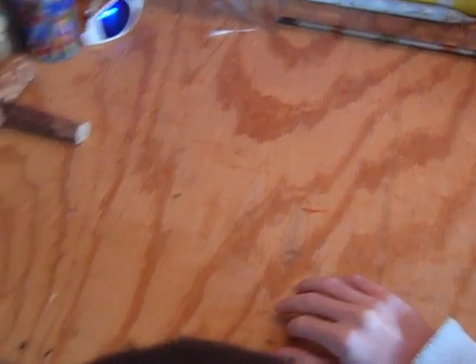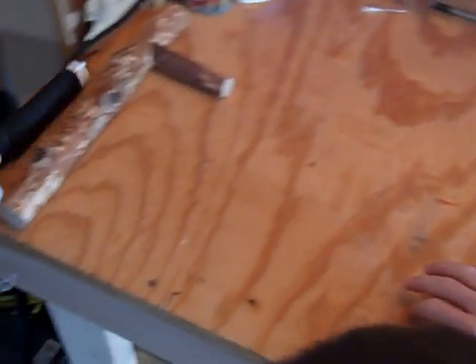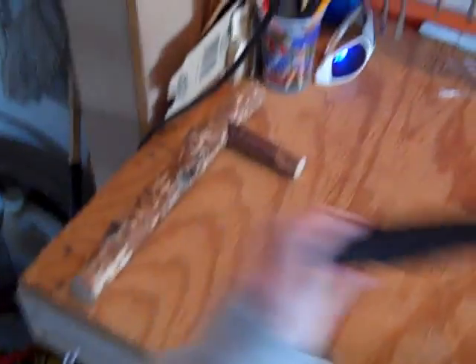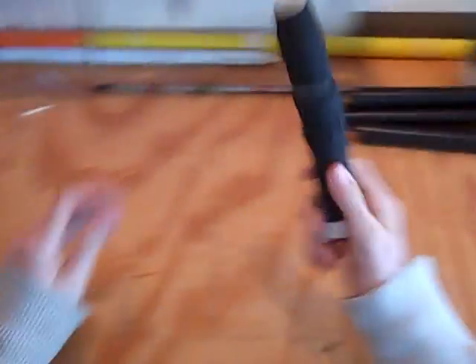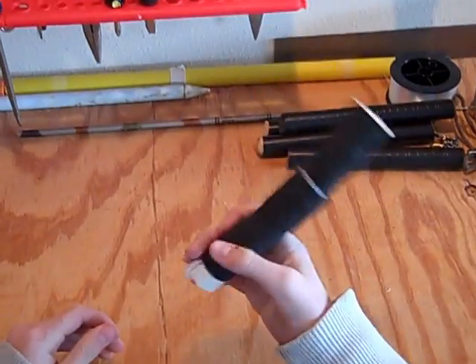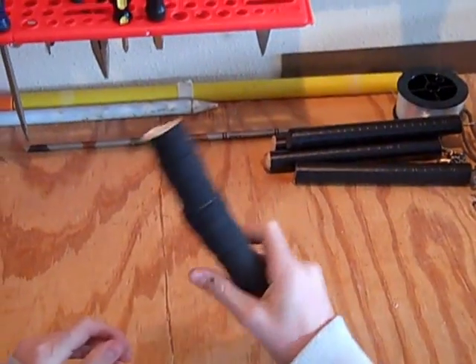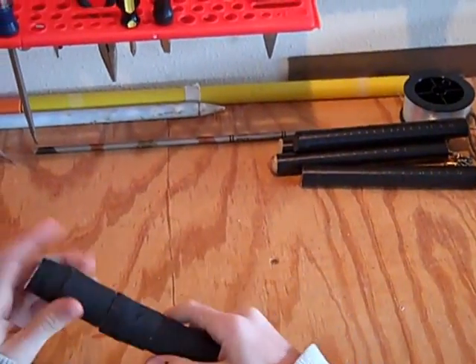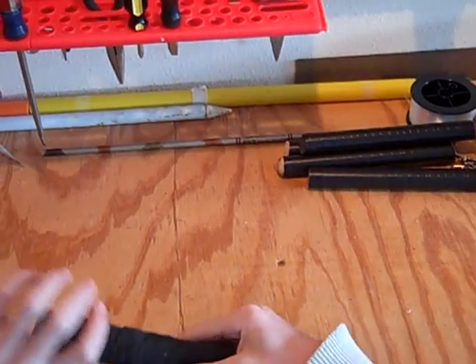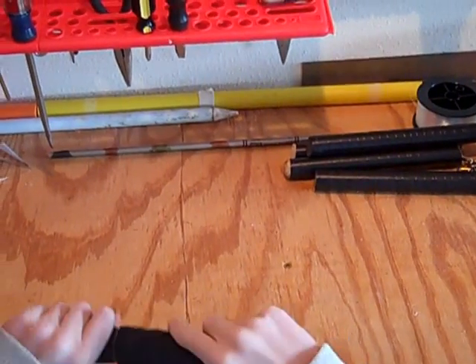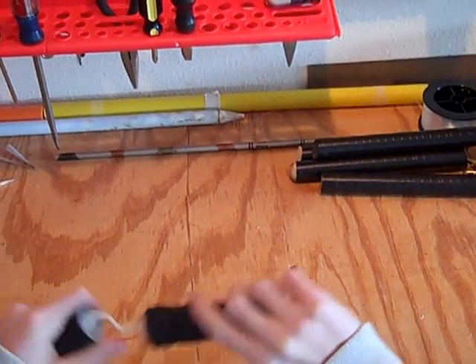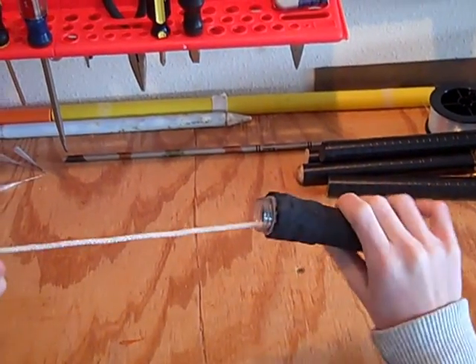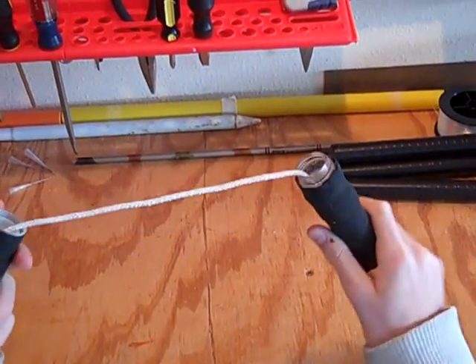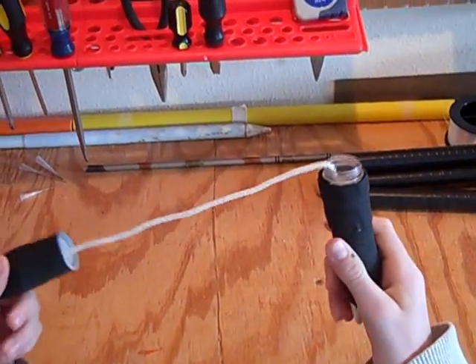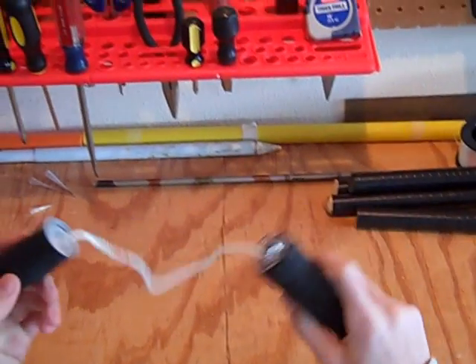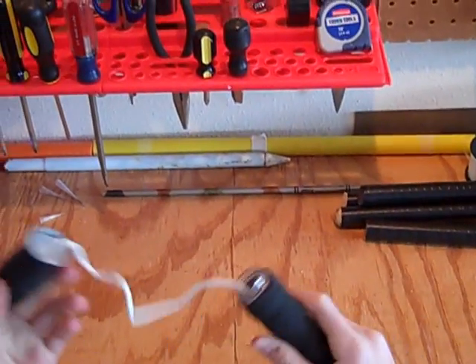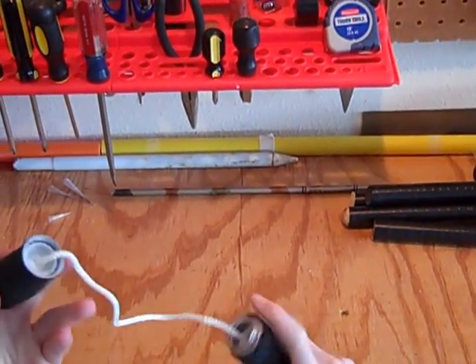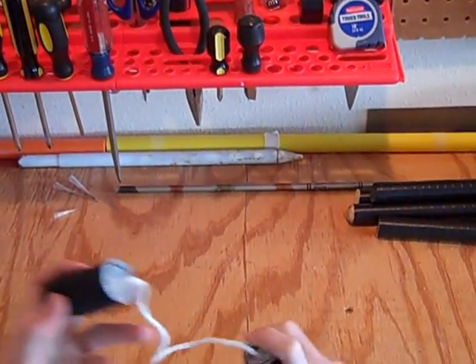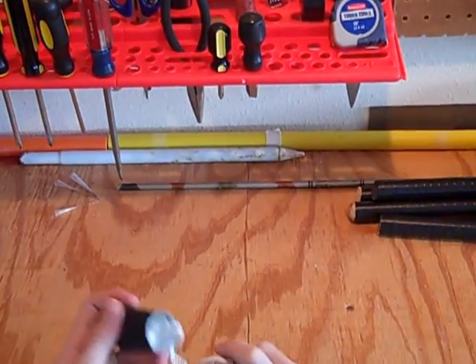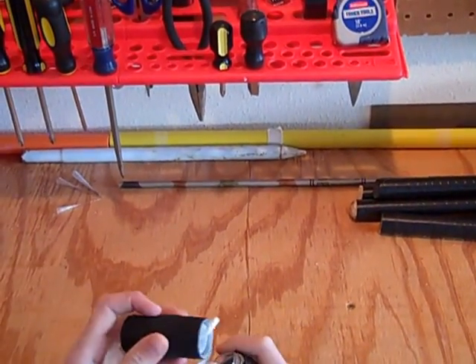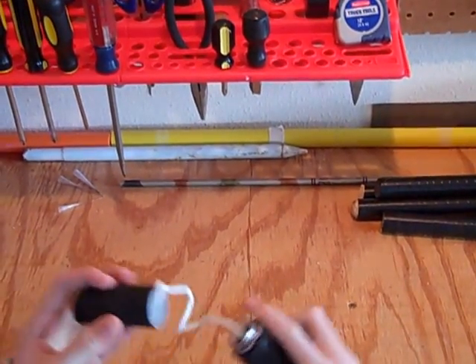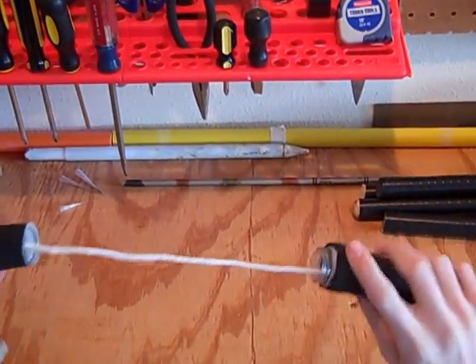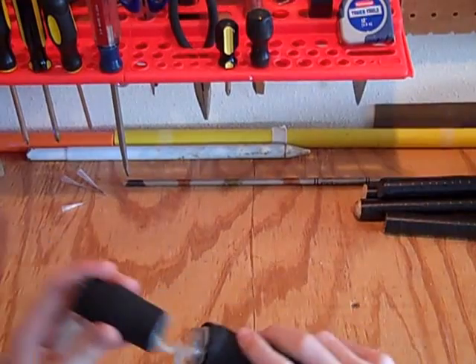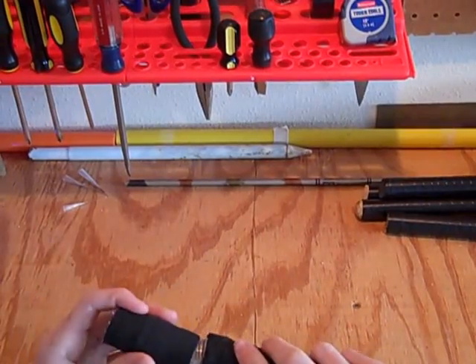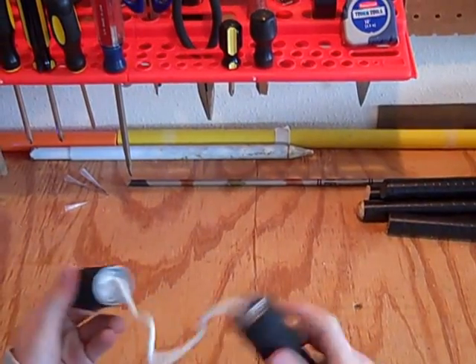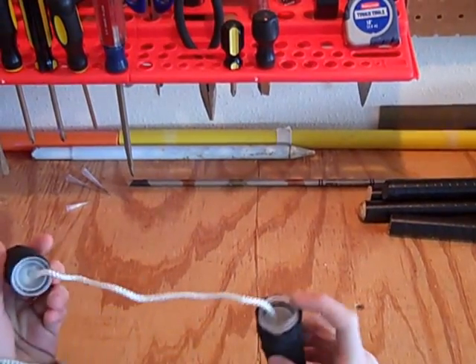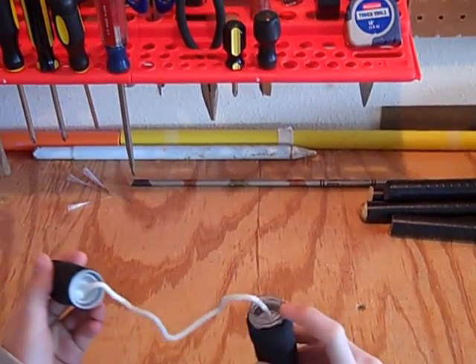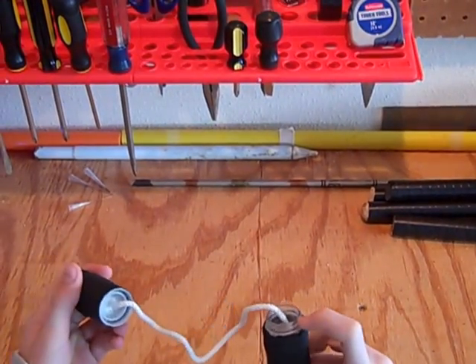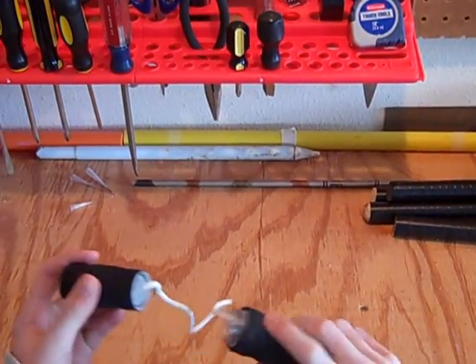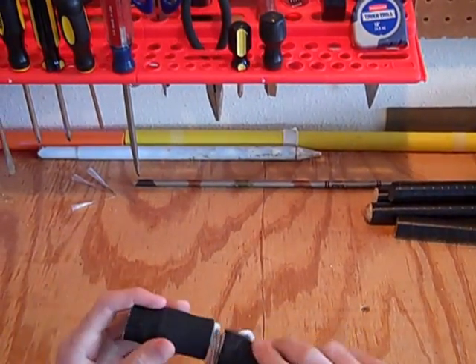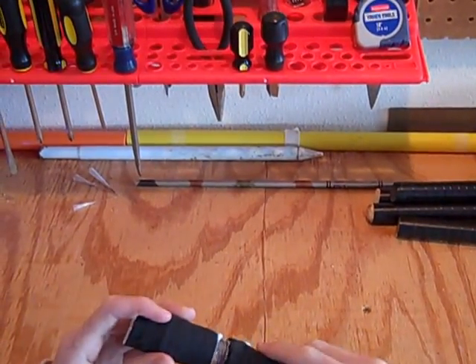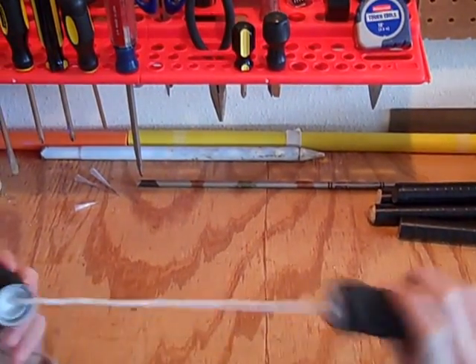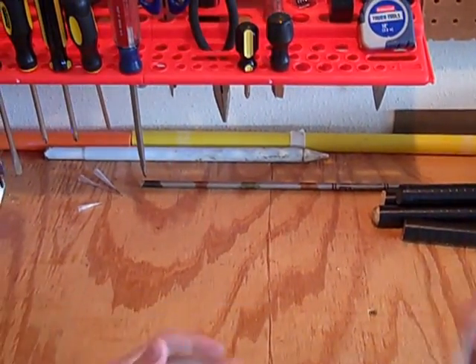Next we have concealed nunchucks. I haven't made better ones yet. You just stuff the rope or chain in. You have a bottle cap and twist it and untwist it.